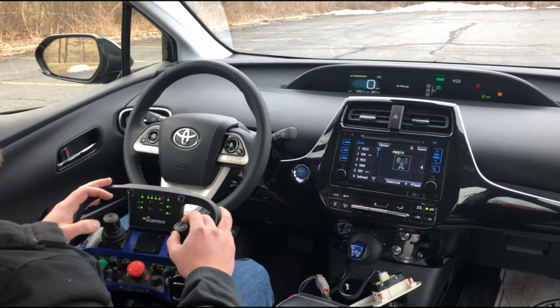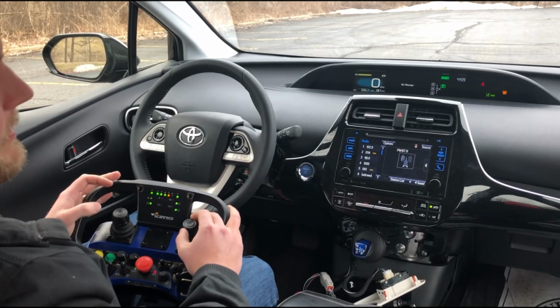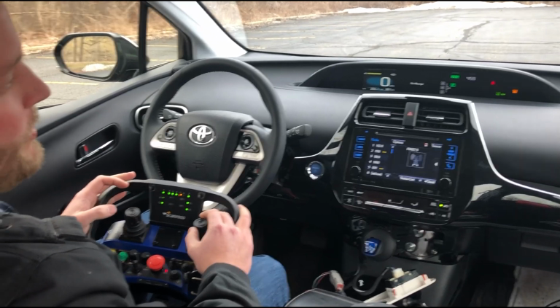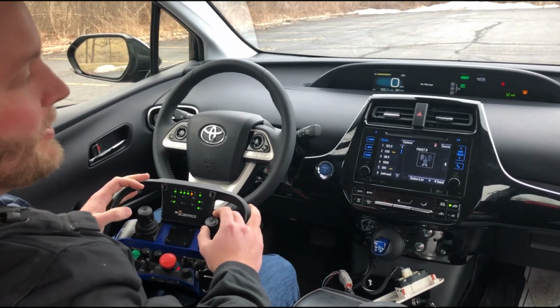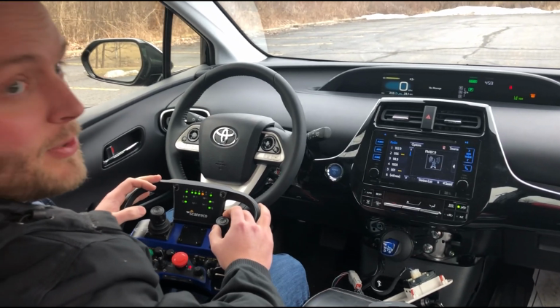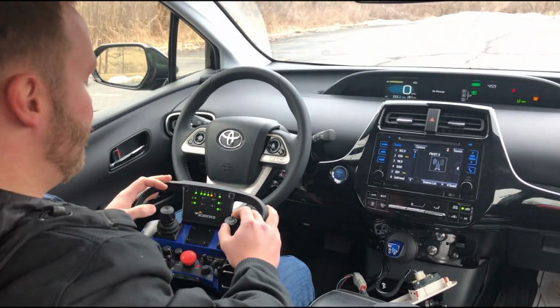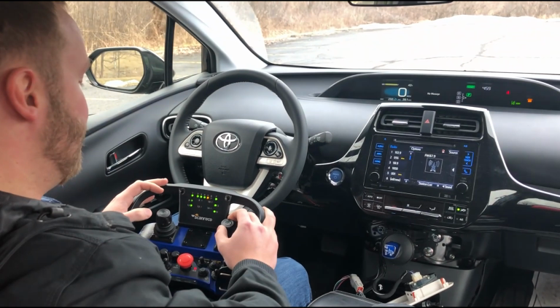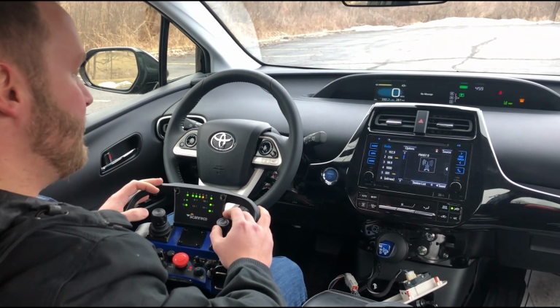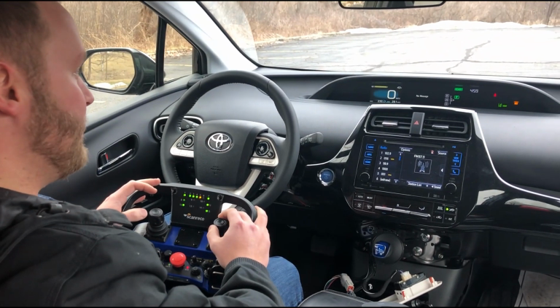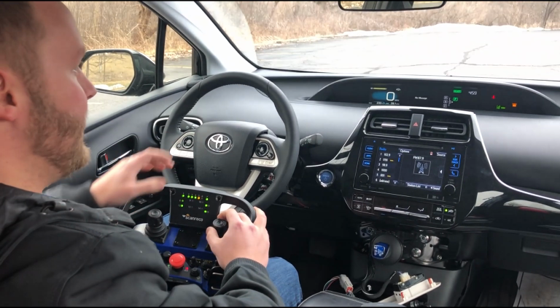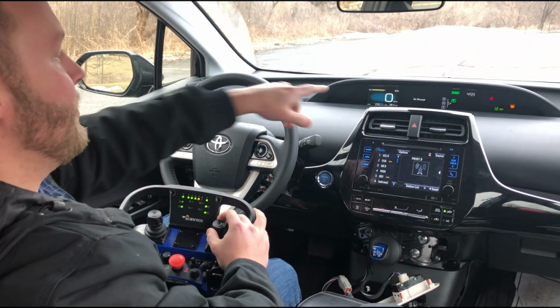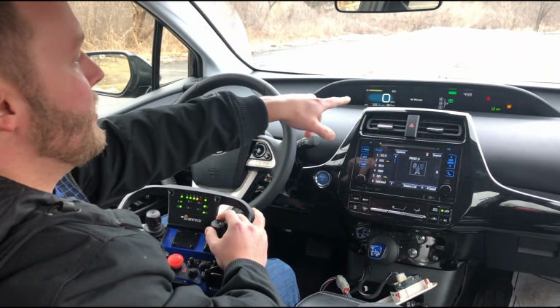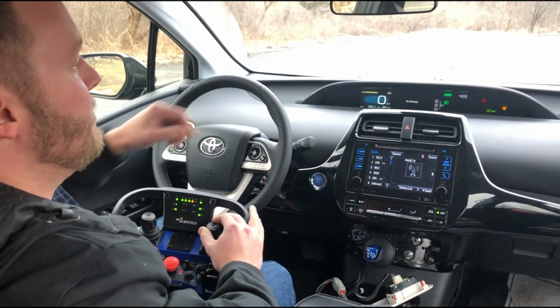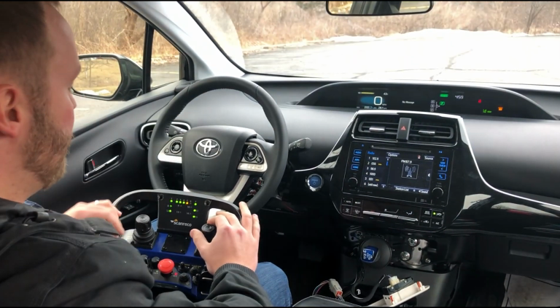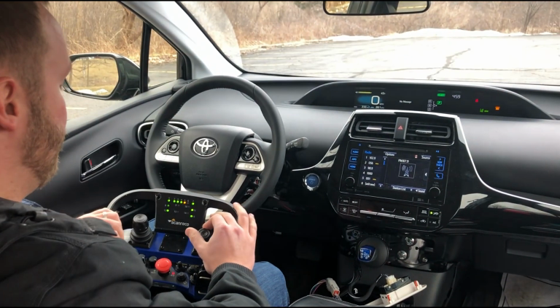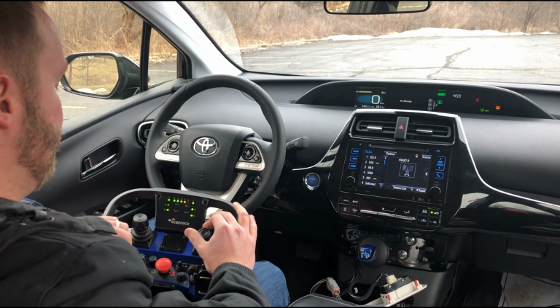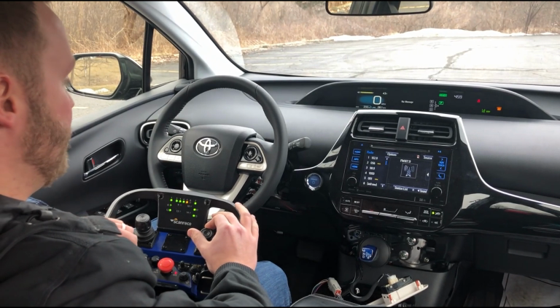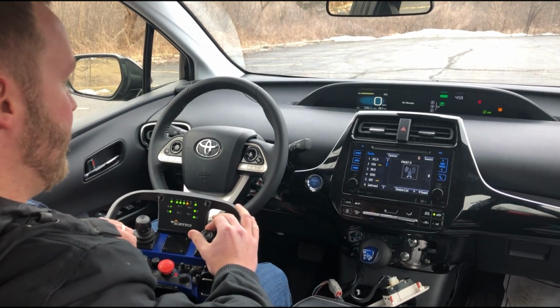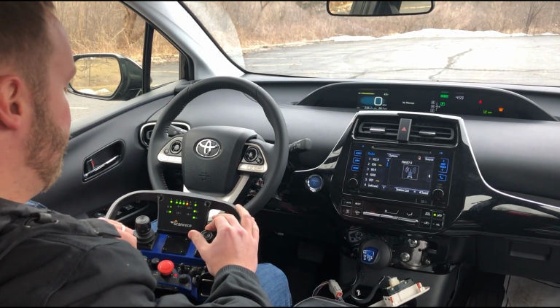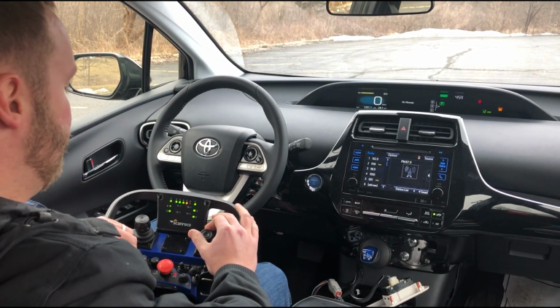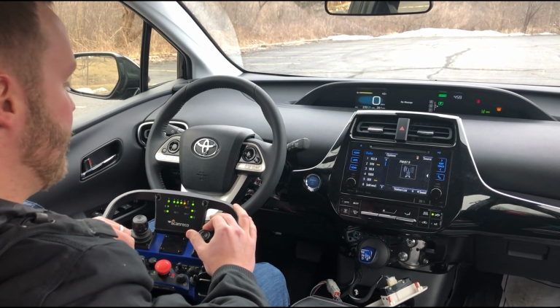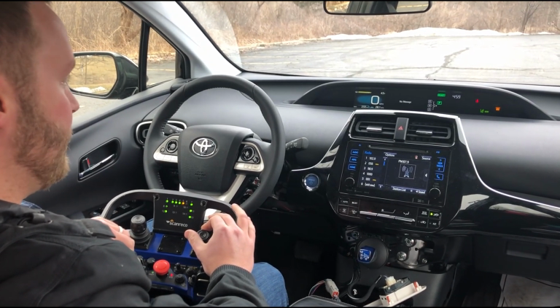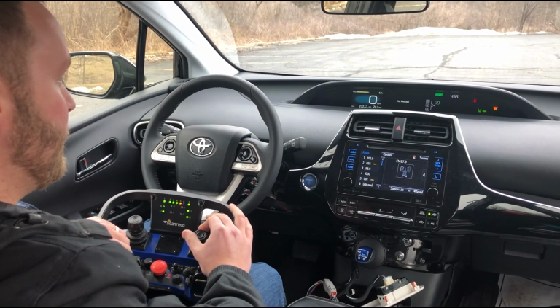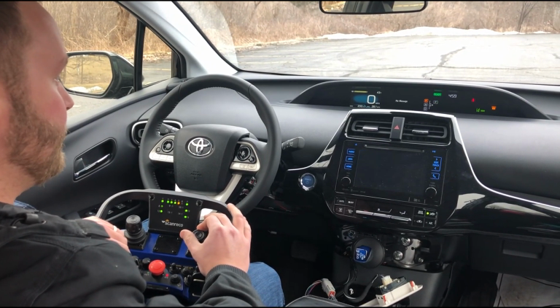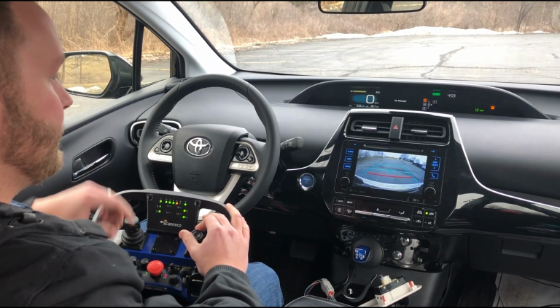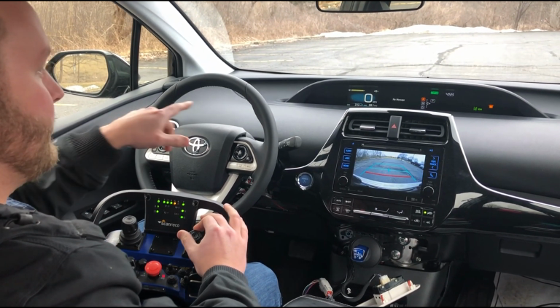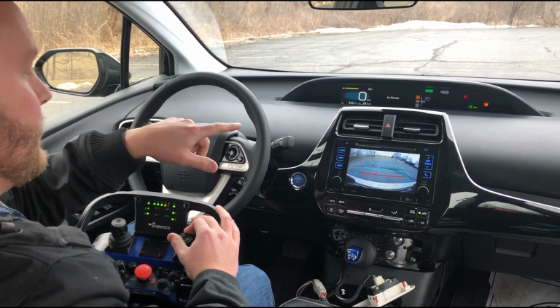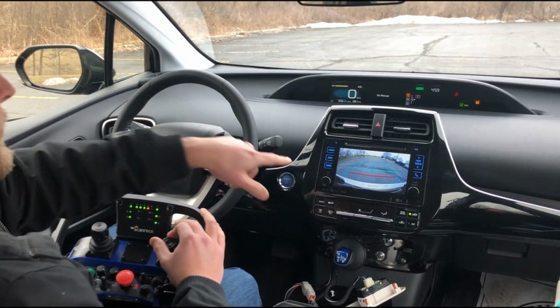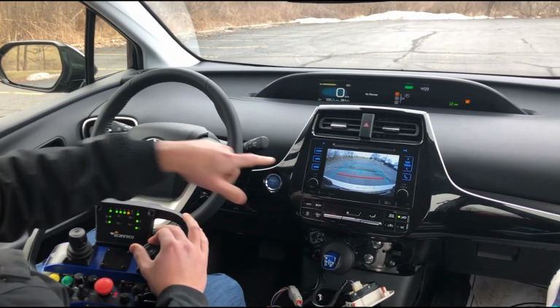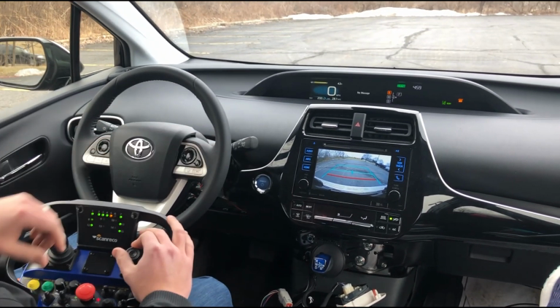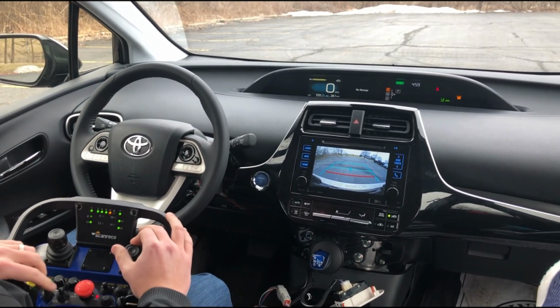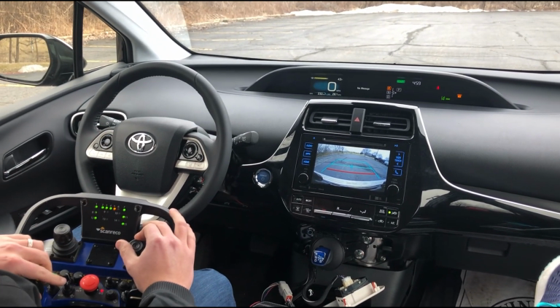We have the vehicle here in autonomous mode and right now it's in park. If I slide the shifter over, this goes in reverse with the backup camera.